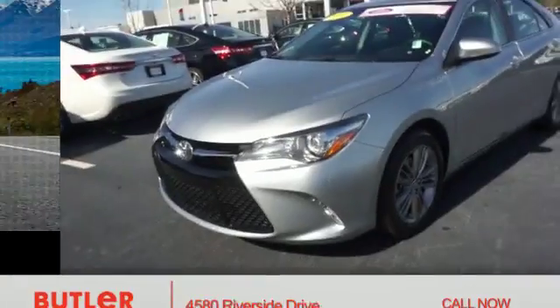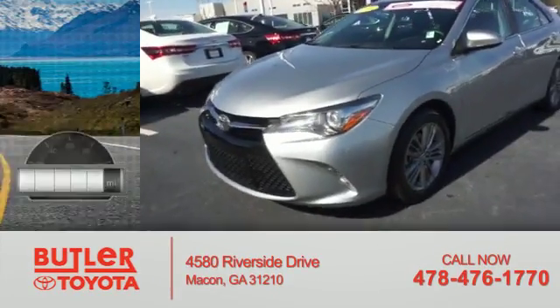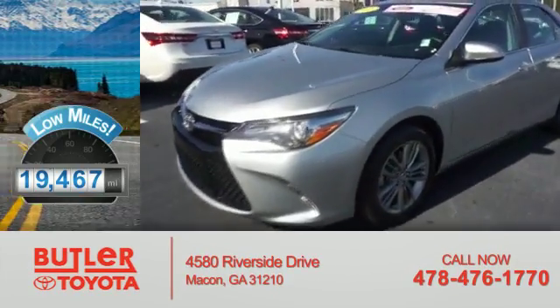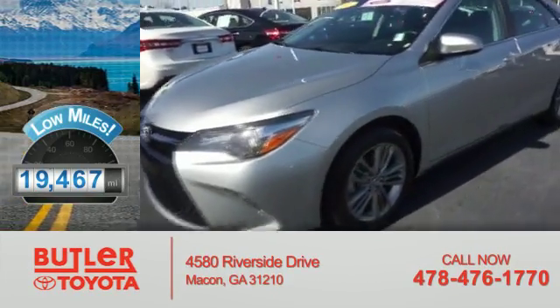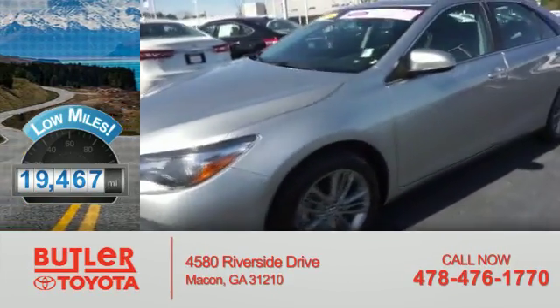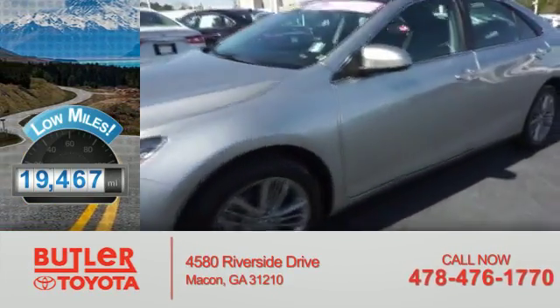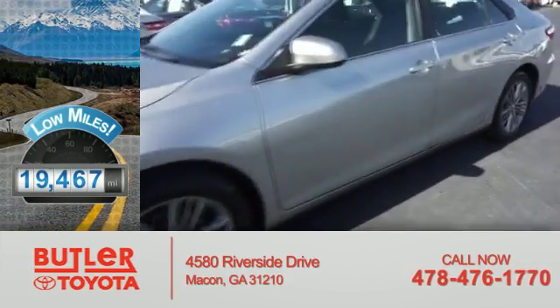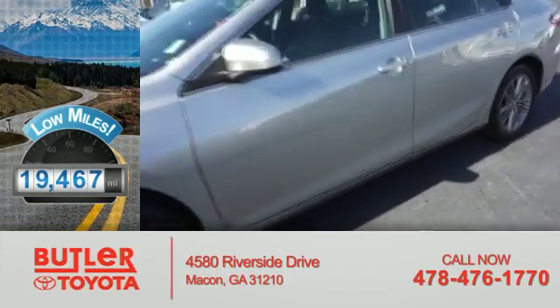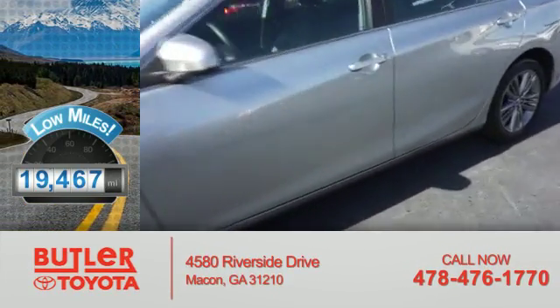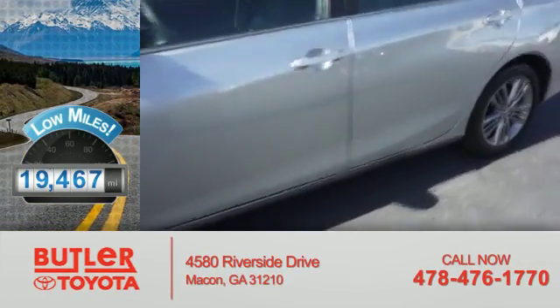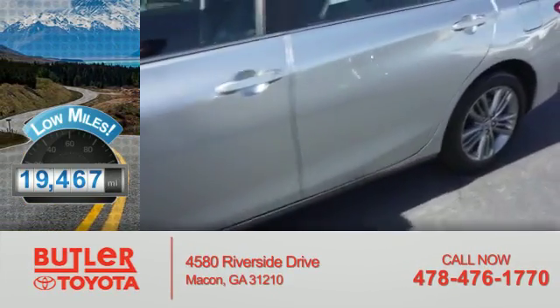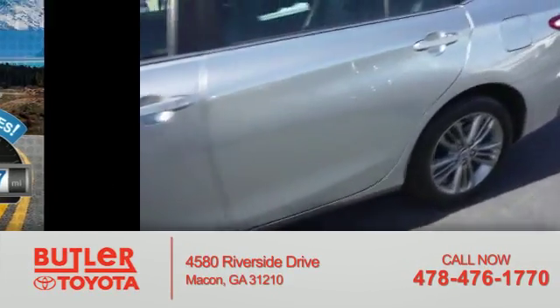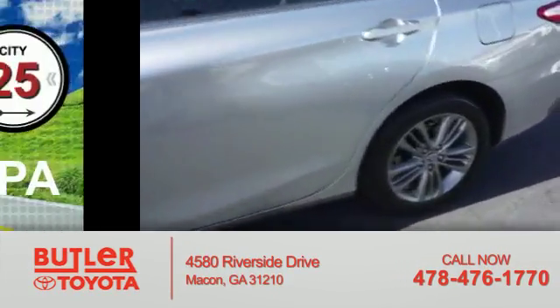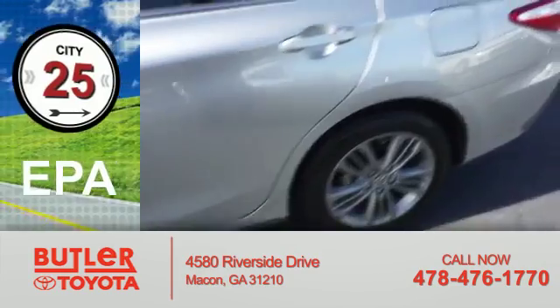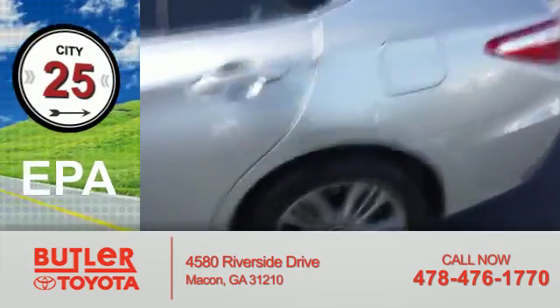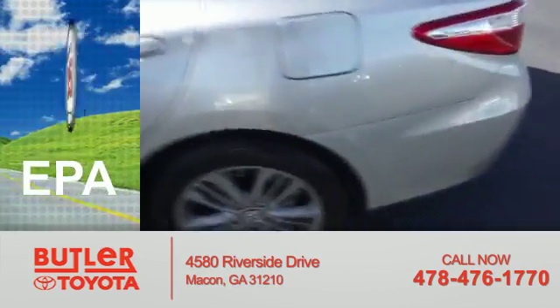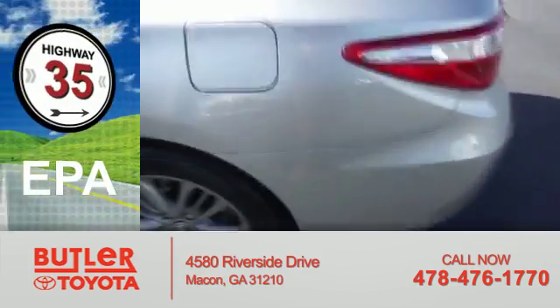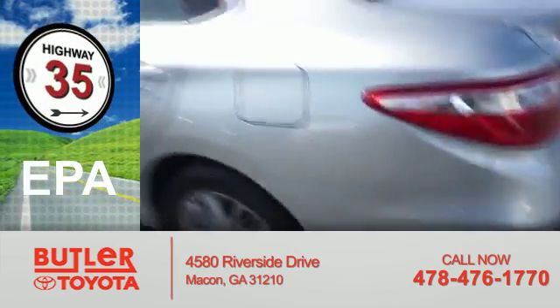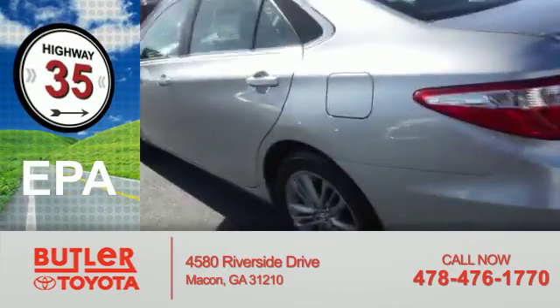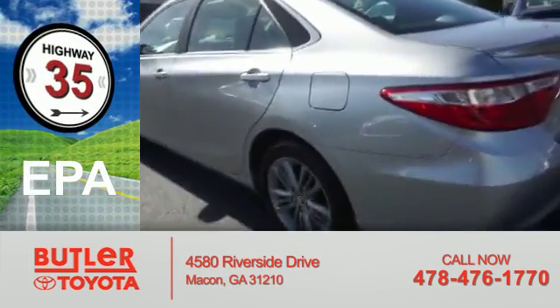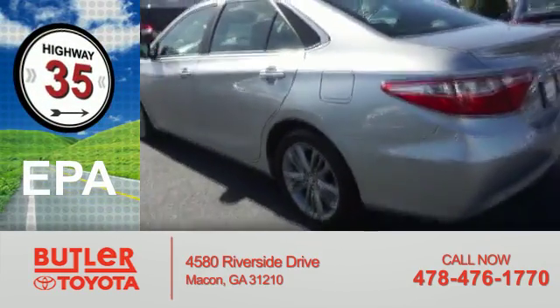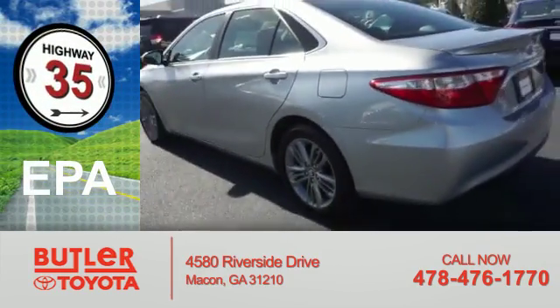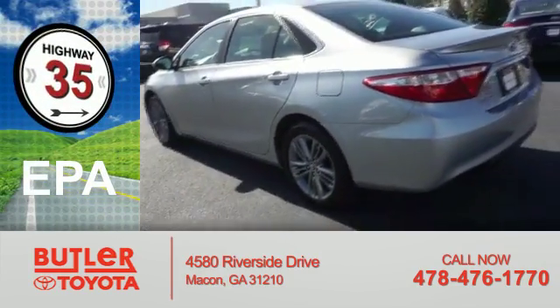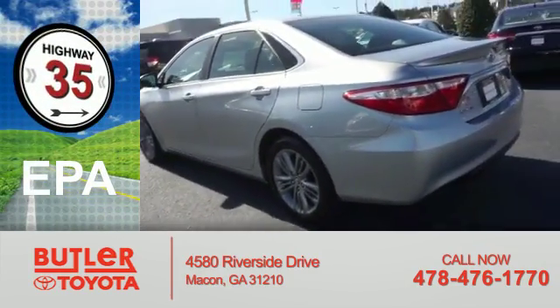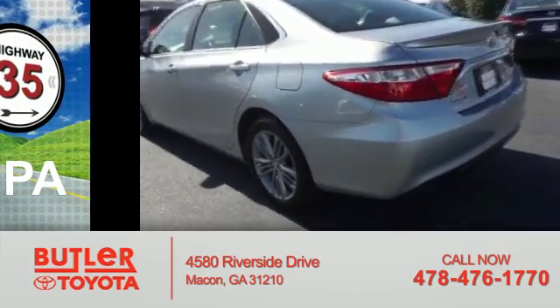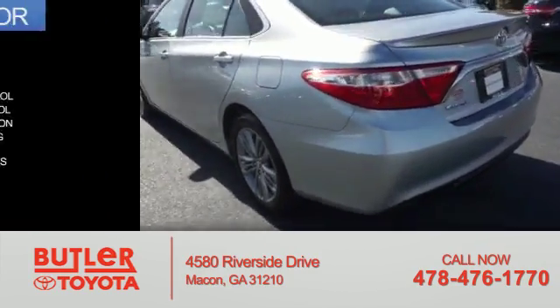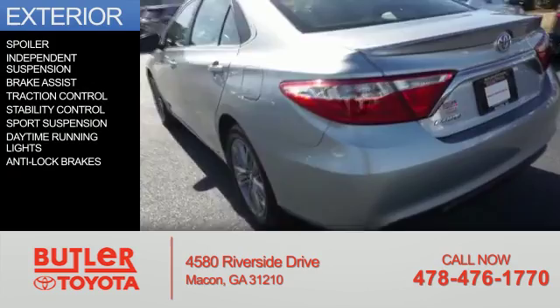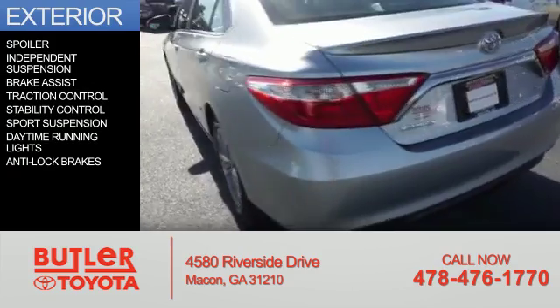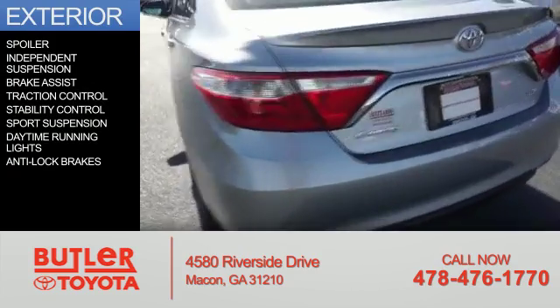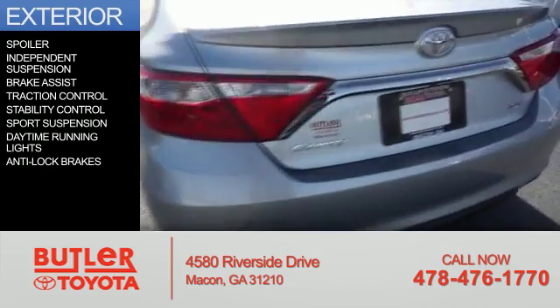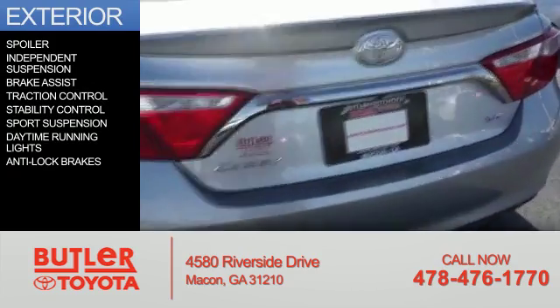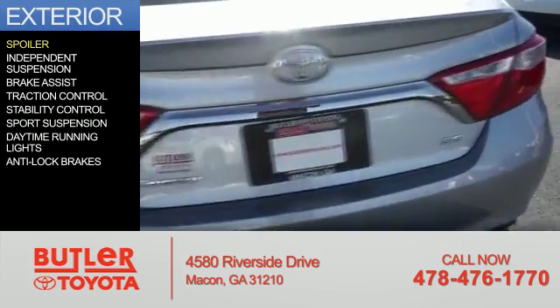With fewer than 20,000 miles, this vehicle has a long road ahead. Great fuel efficiency saves you money by requiring fewer trips to the gas station. The features include a spoiler,